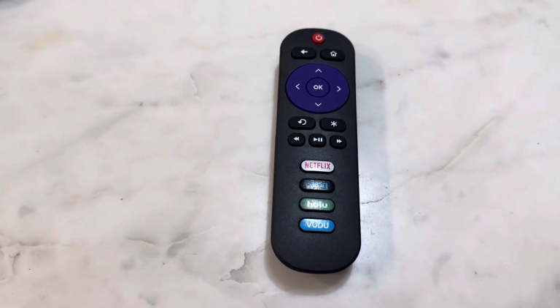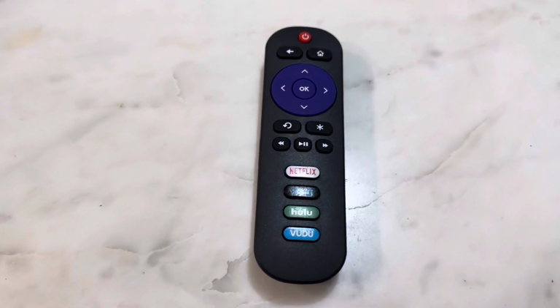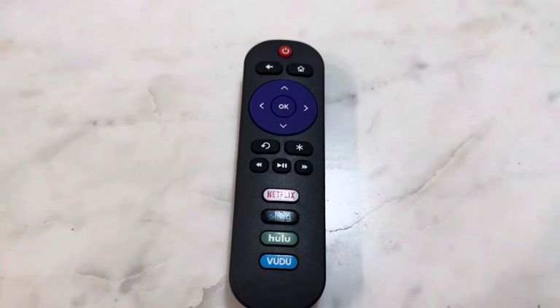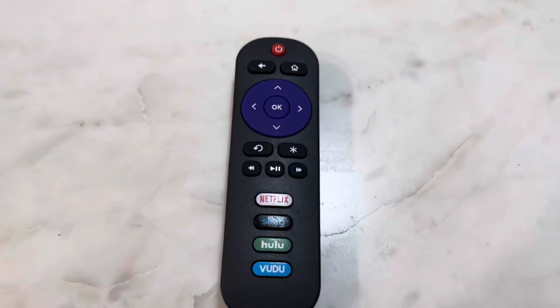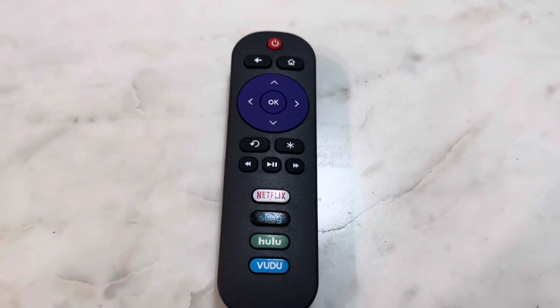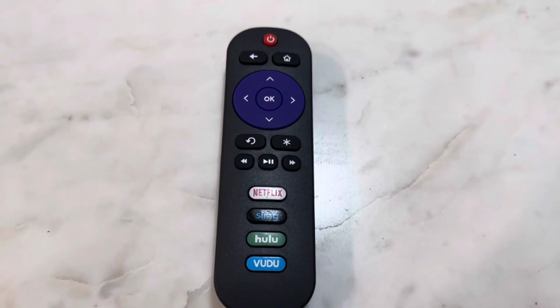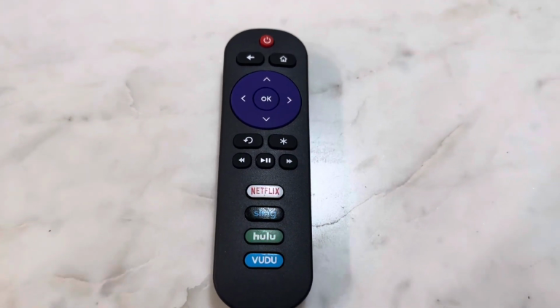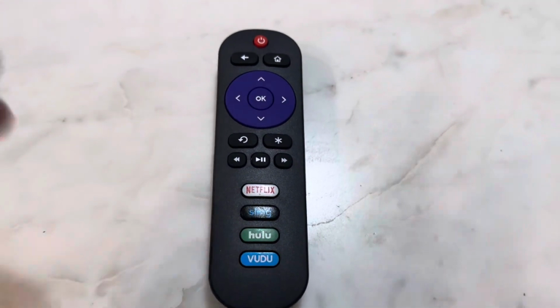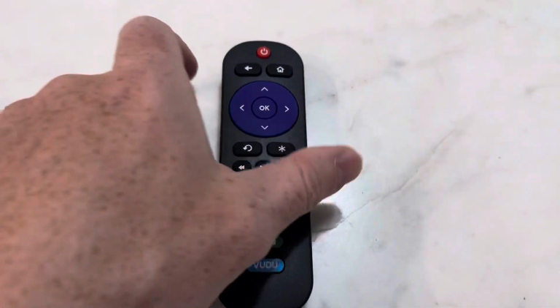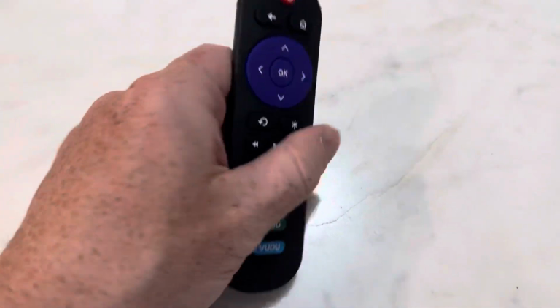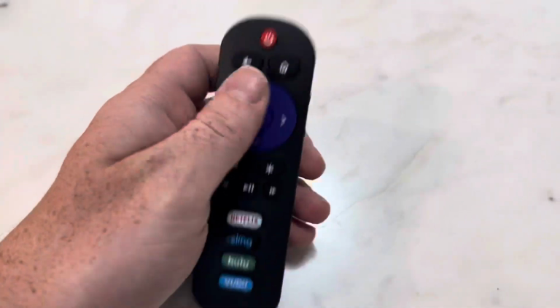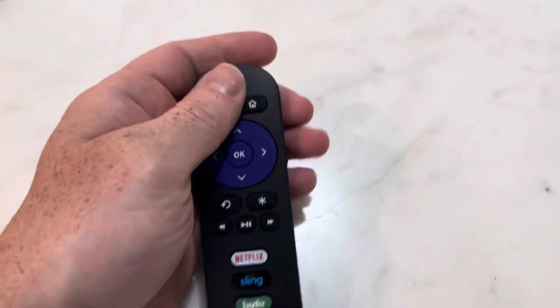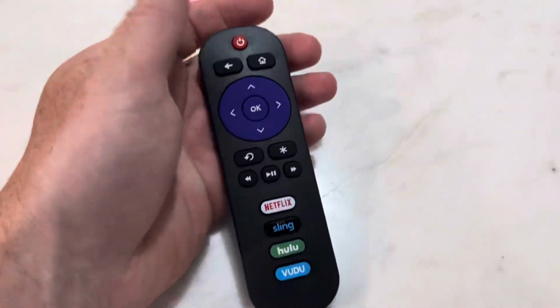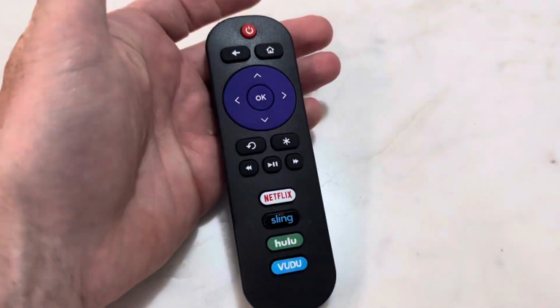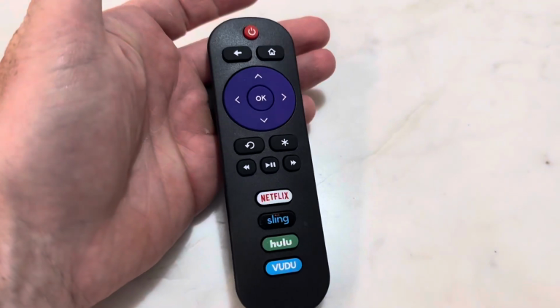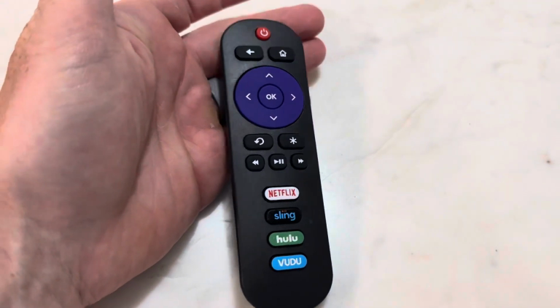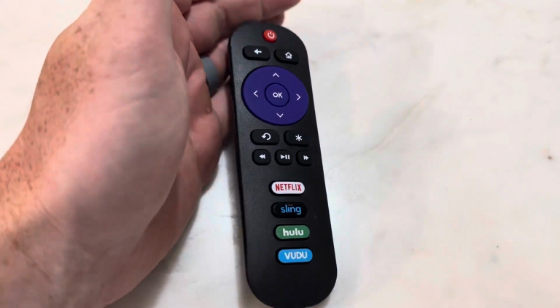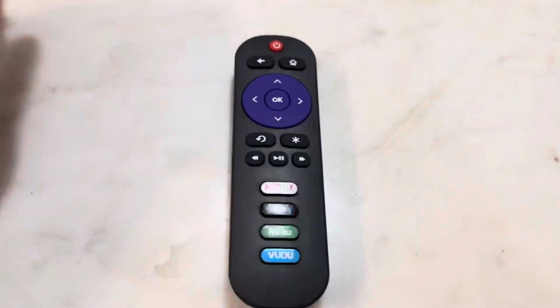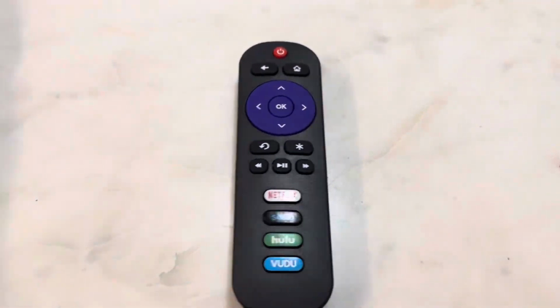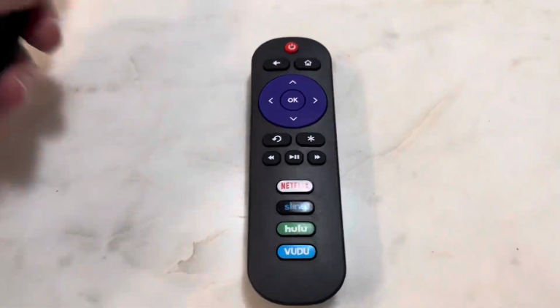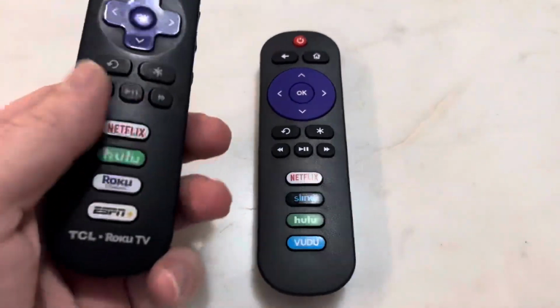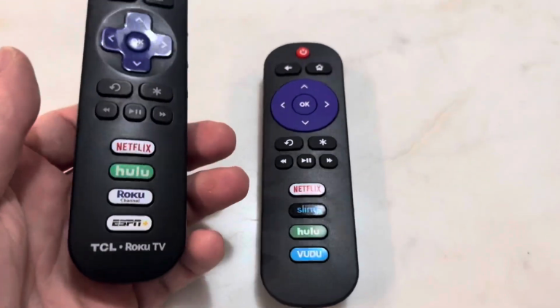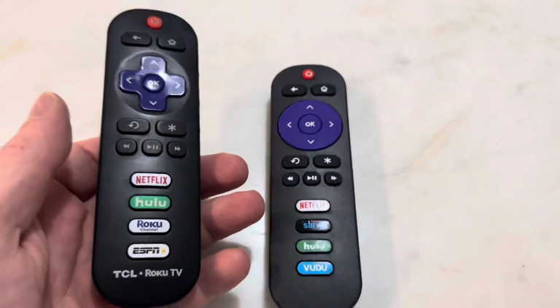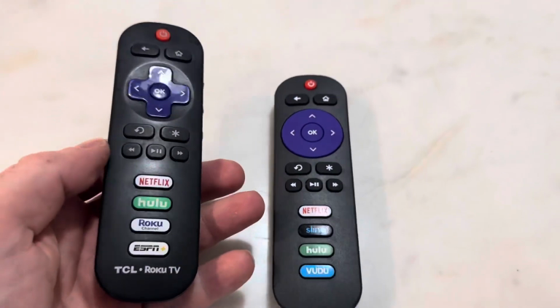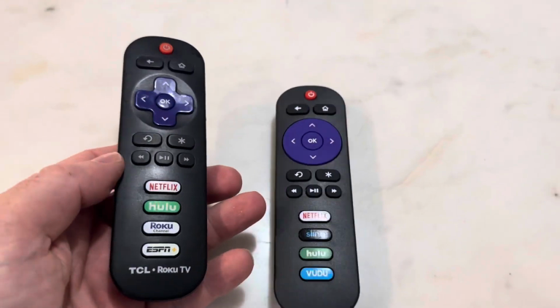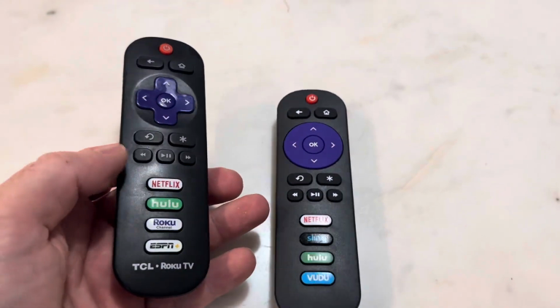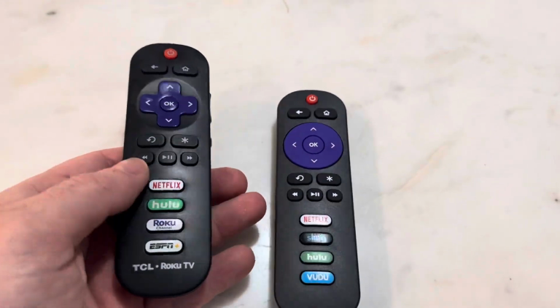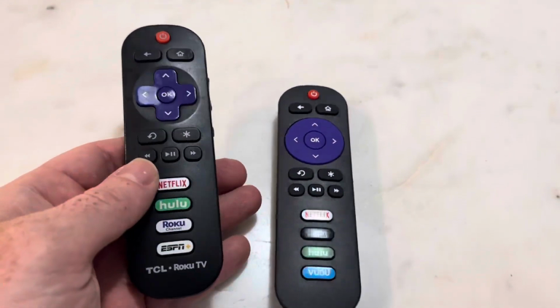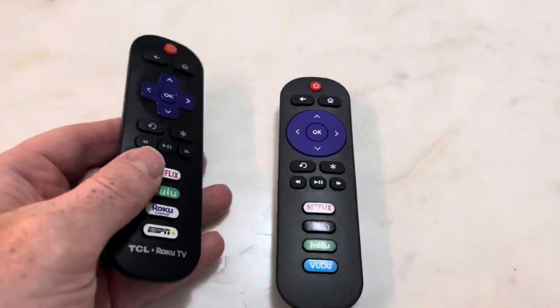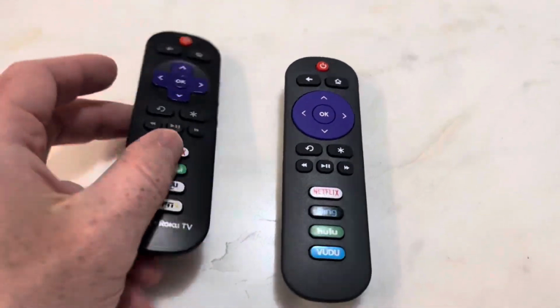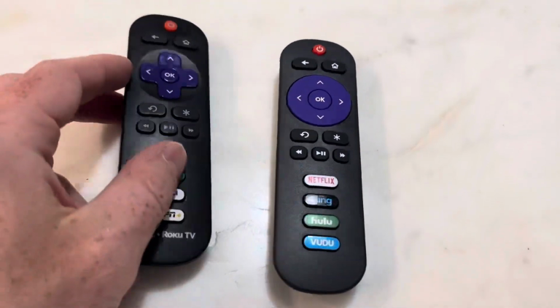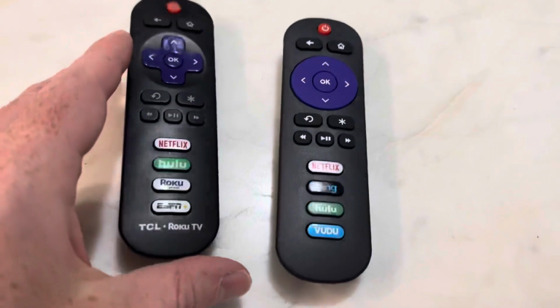Here is the Roku remote. I got this because my original one — I accidentally dropped it in a cup of water the other day and fried it, so I needed a new one.